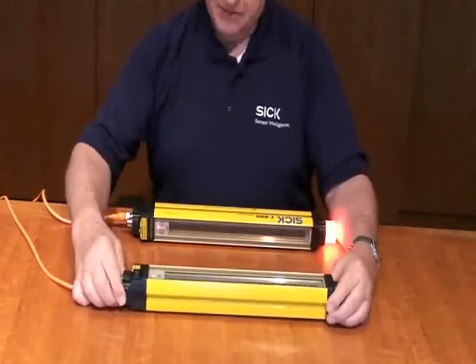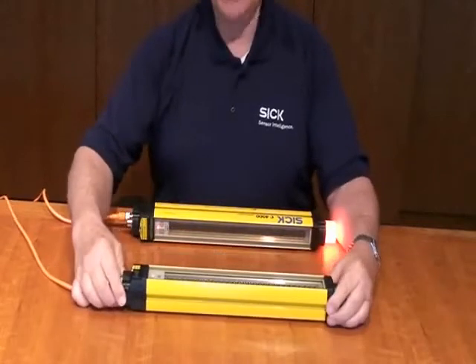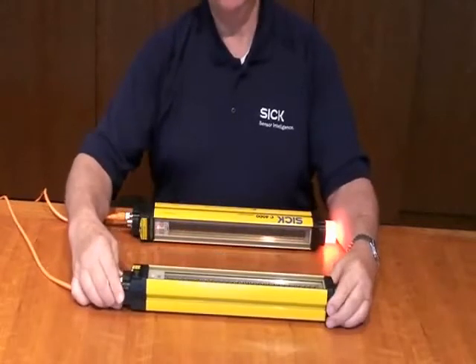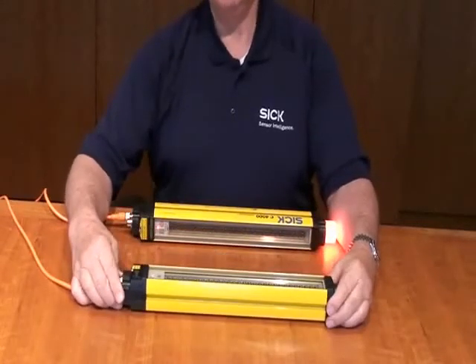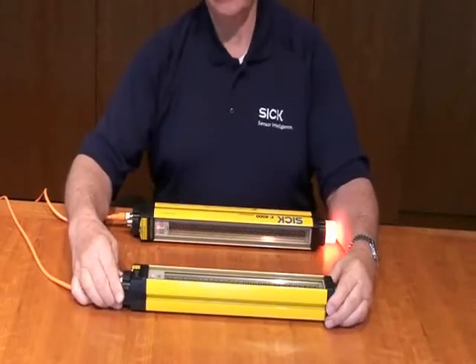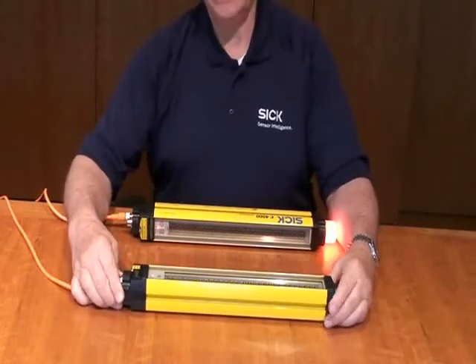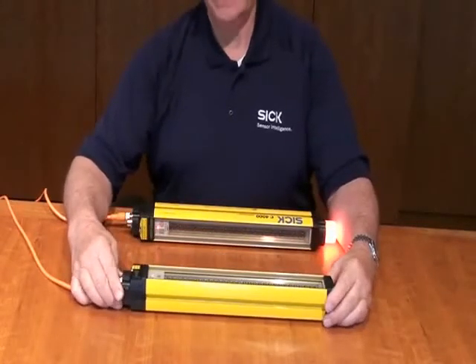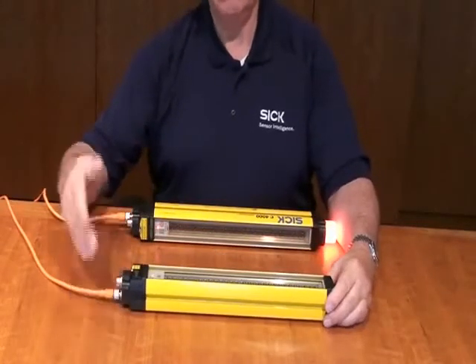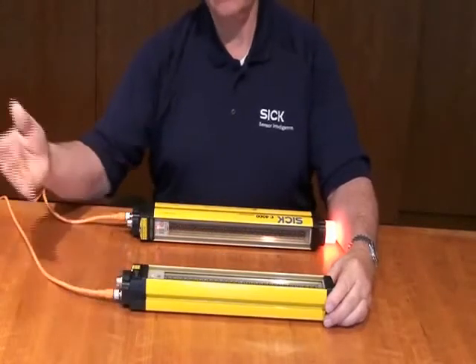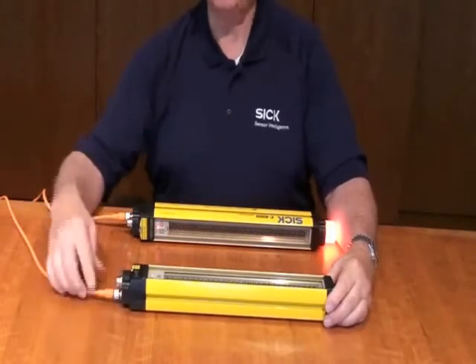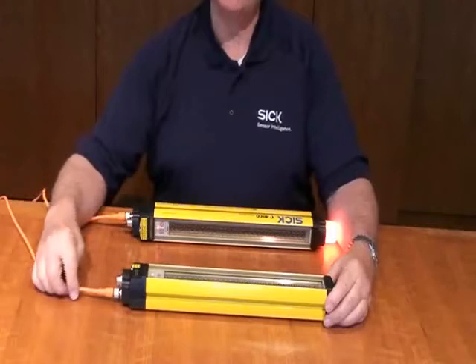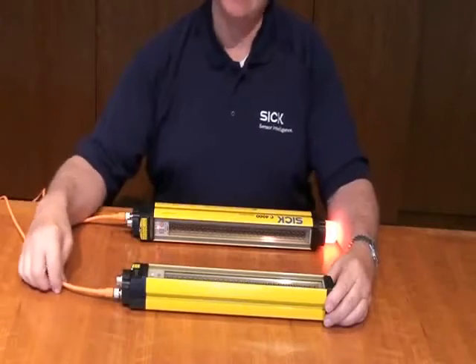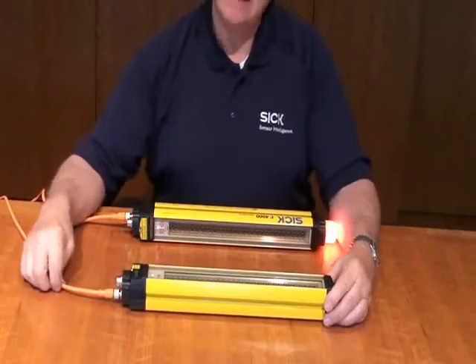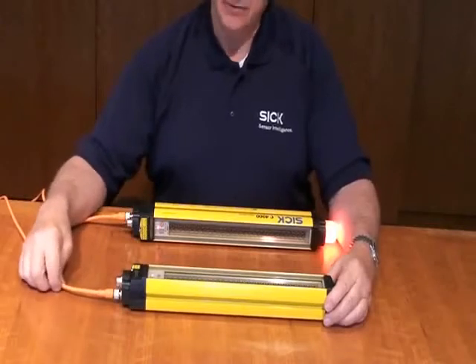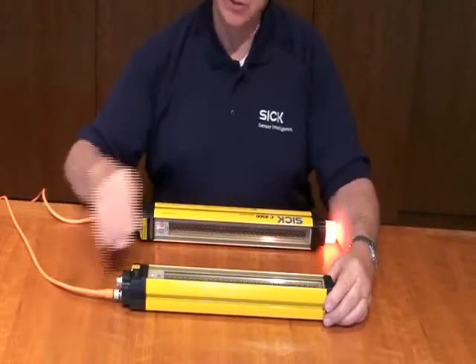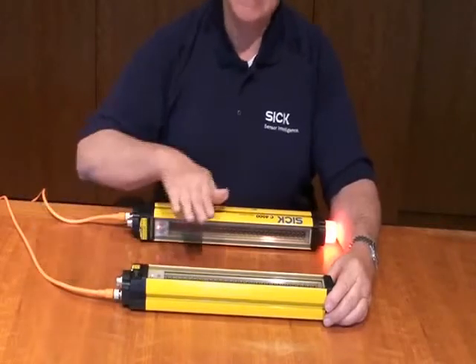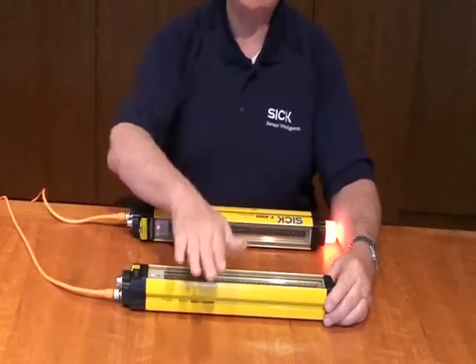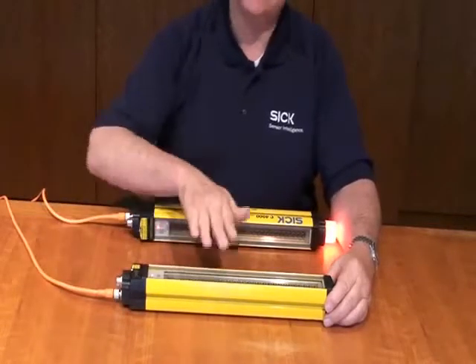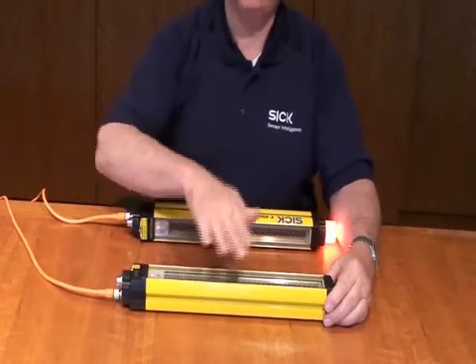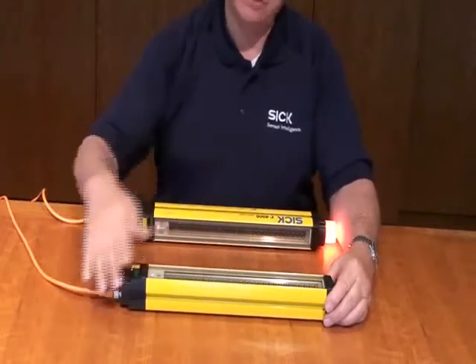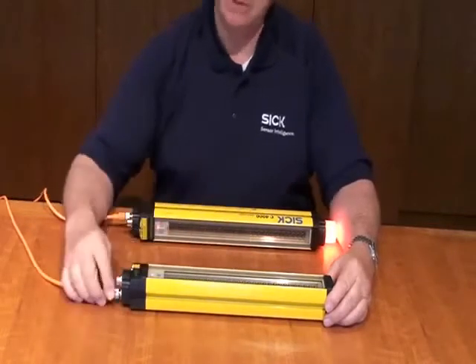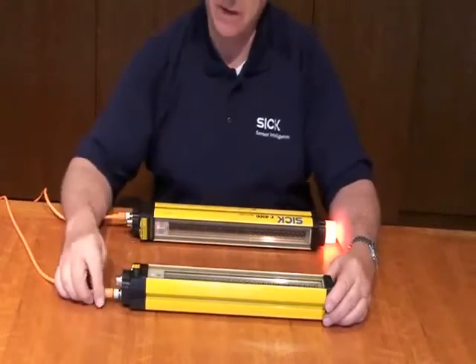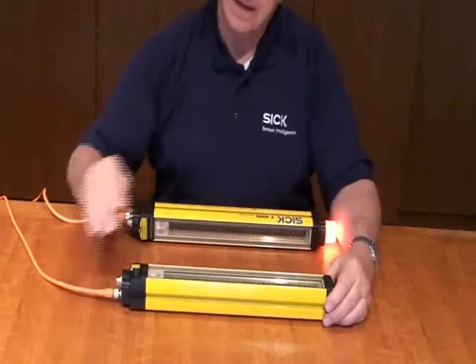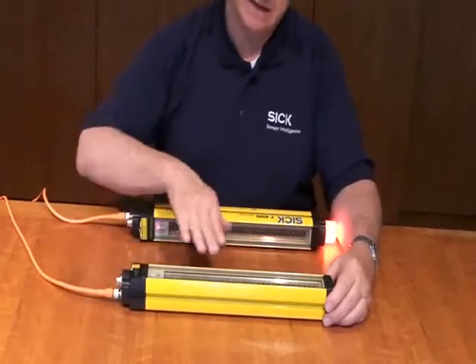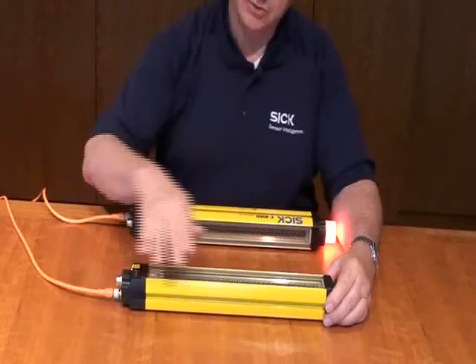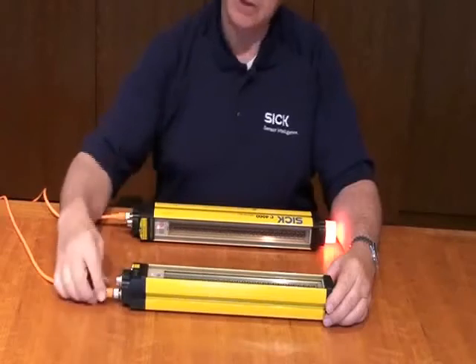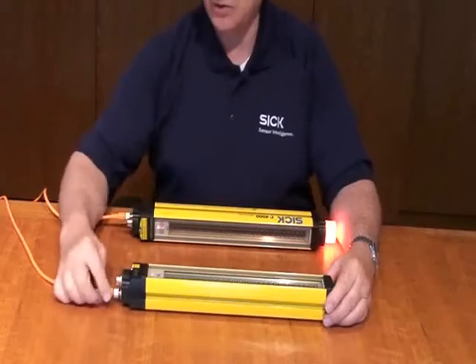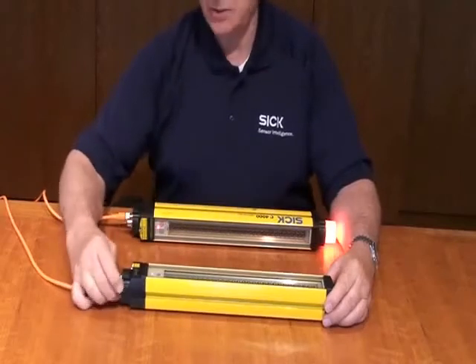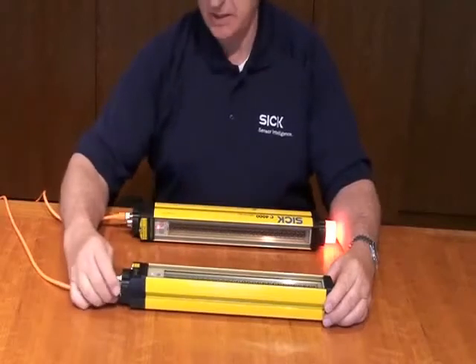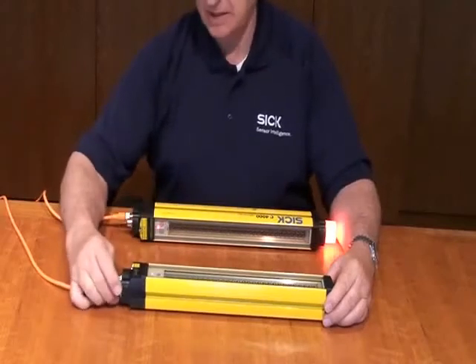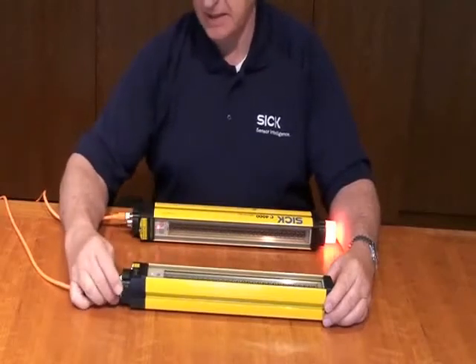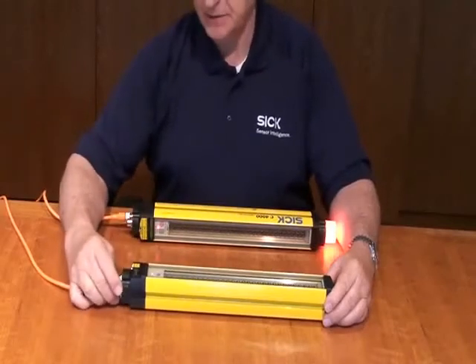These are available in one foot increments — one foot, two foot, up to six foot long. And the resolution is hand detection. I have 30 millimeter resolution on the light curtain so you can detect hands.